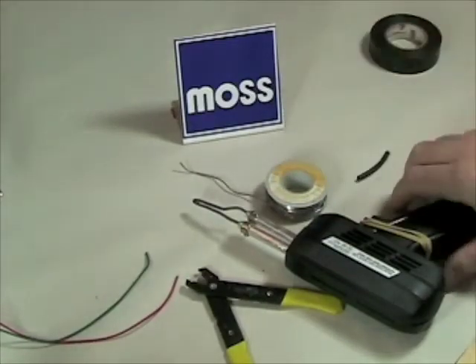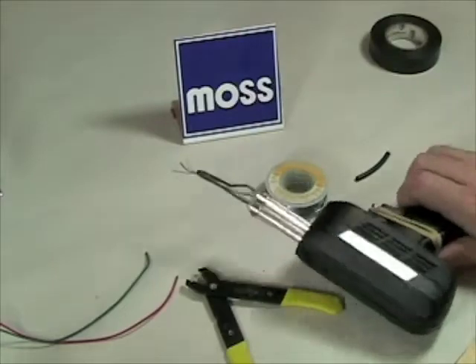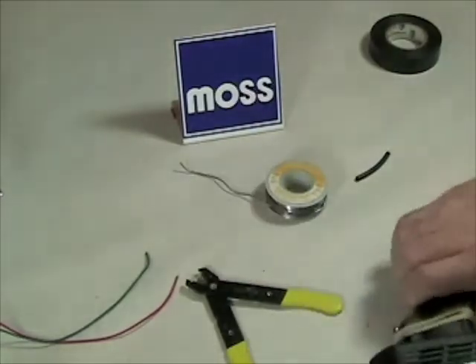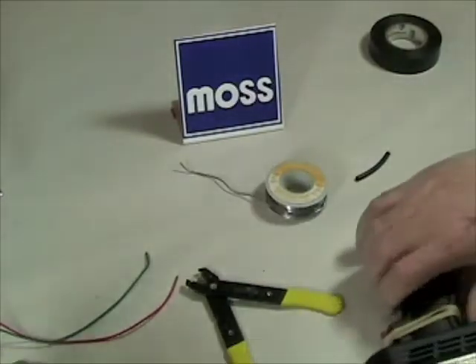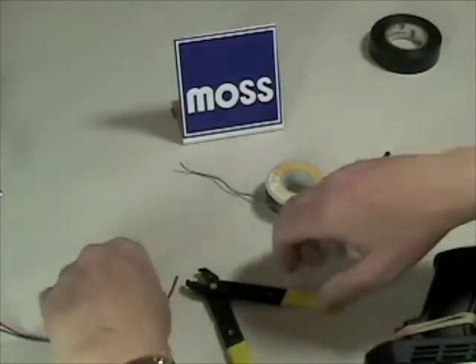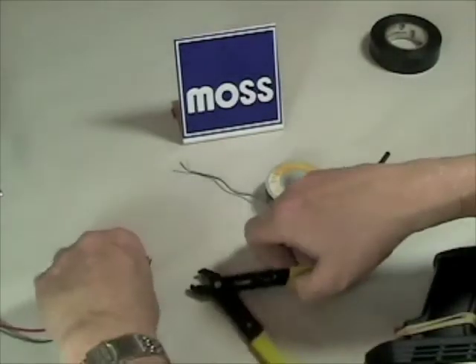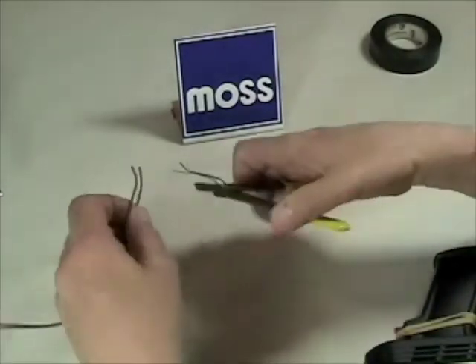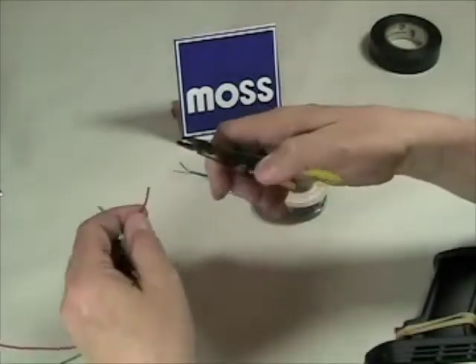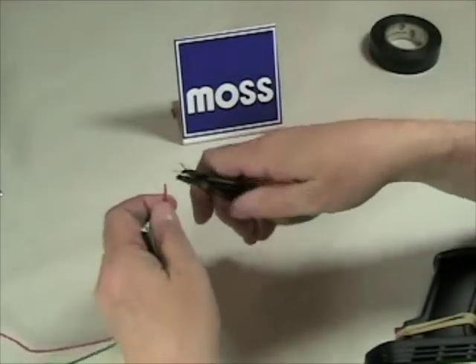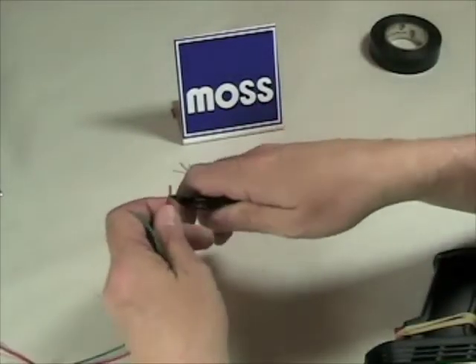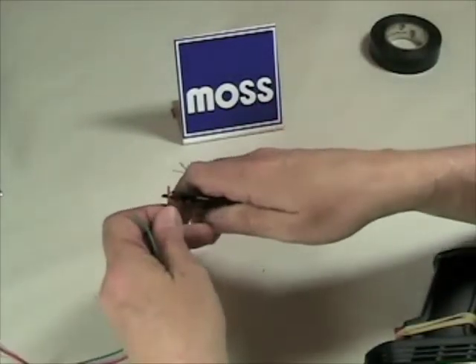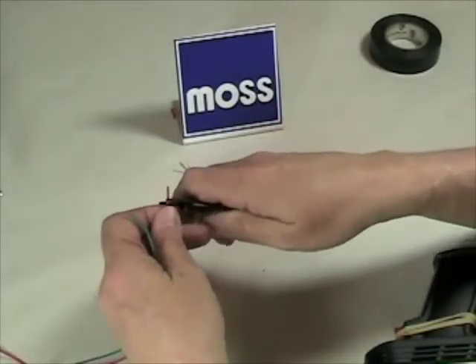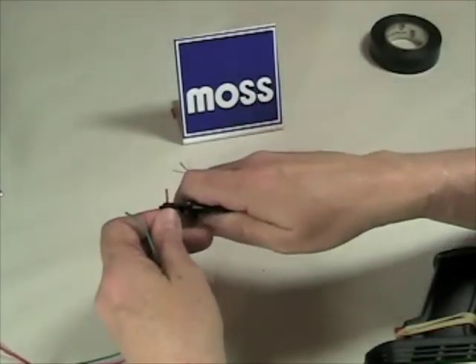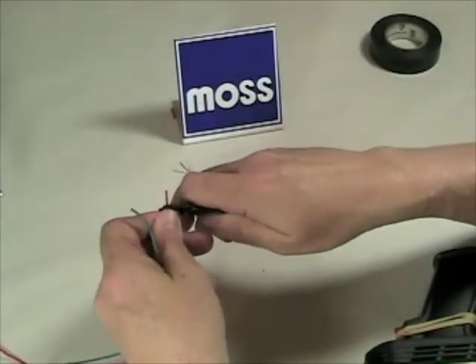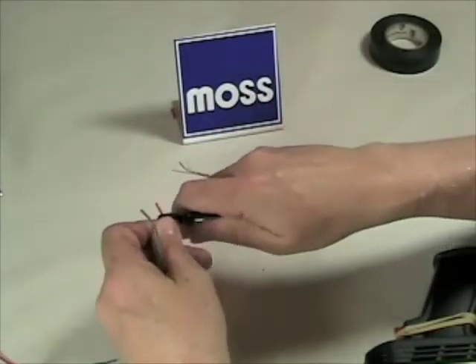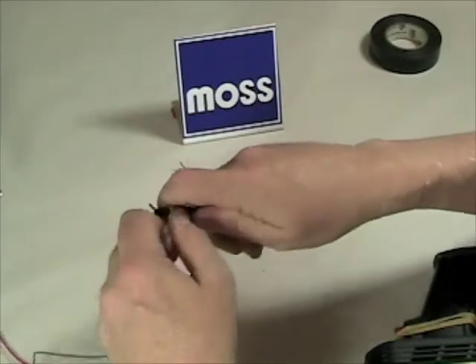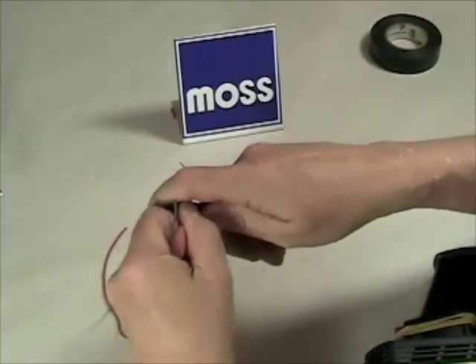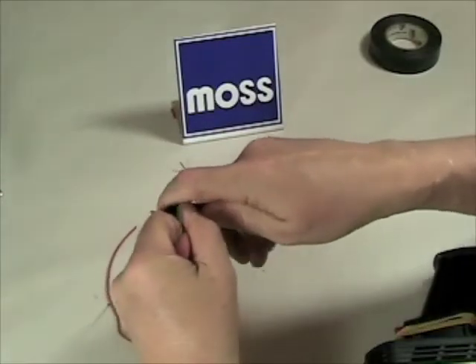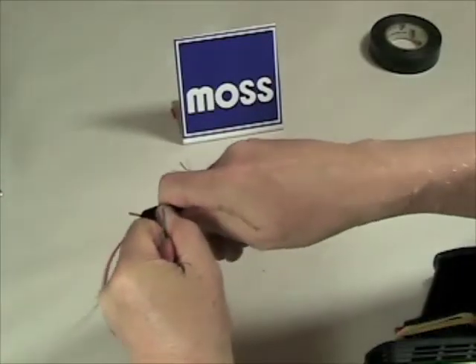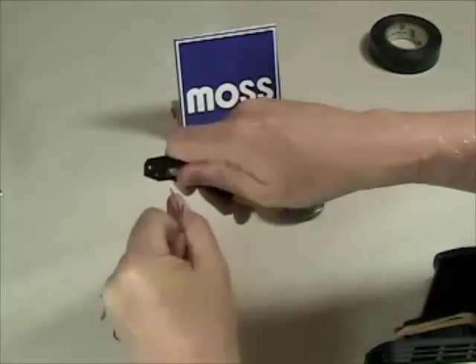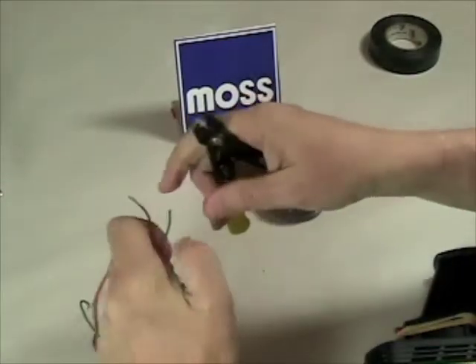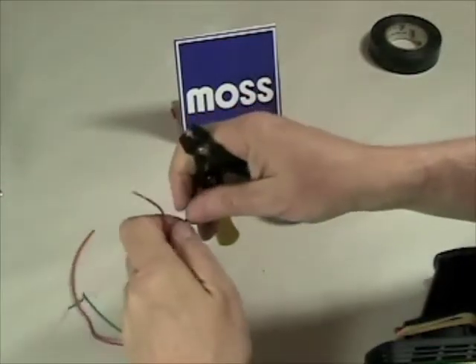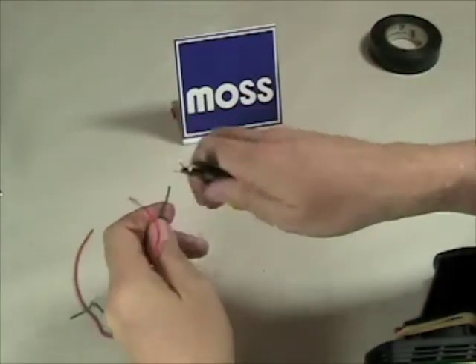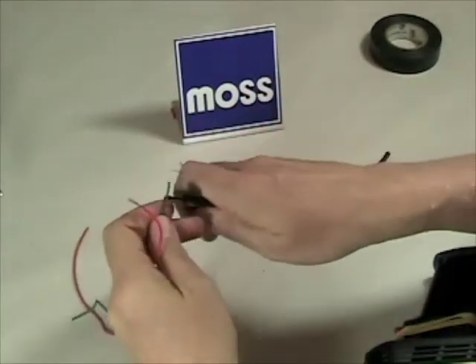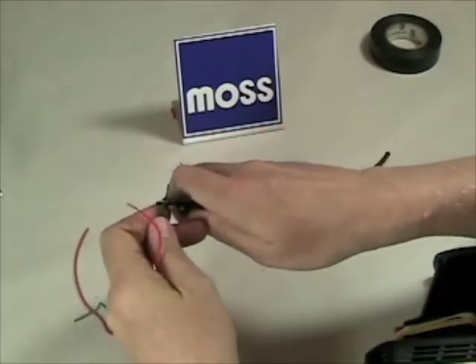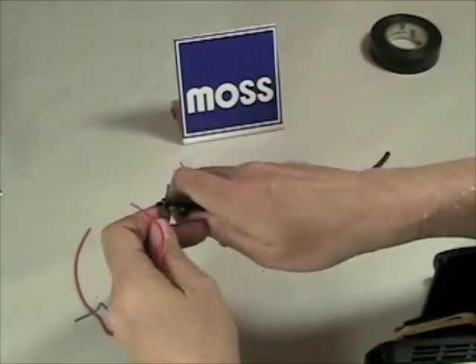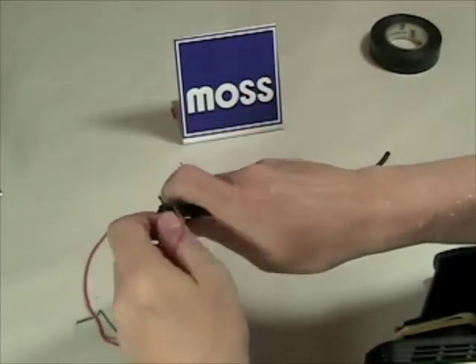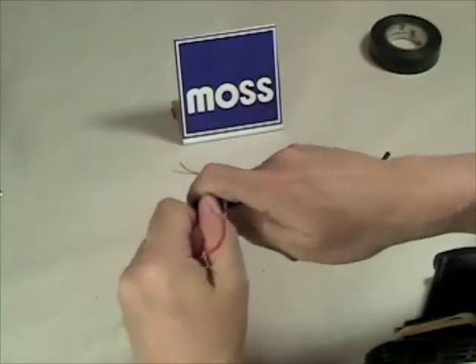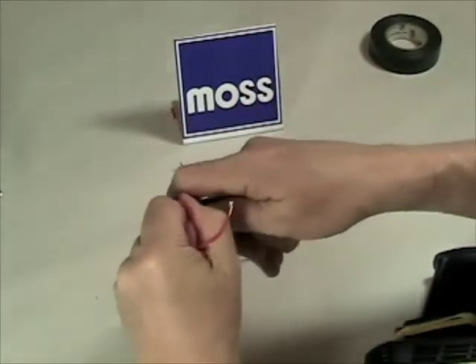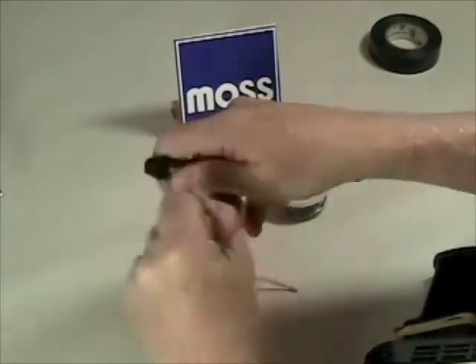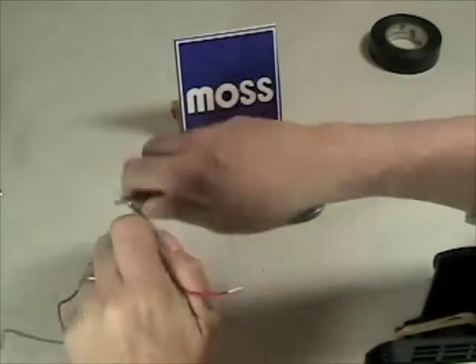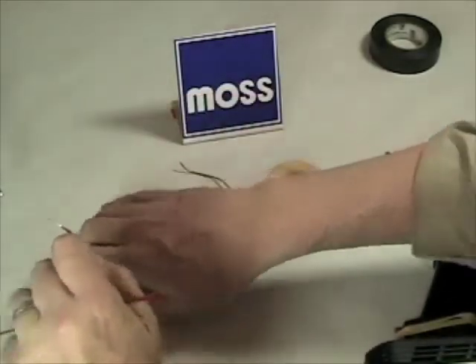First thing we need to do is strip off about a half inch of vinyl from each of the wires. So I'm going to strip one, and then we're going to strip the other, and that's done.